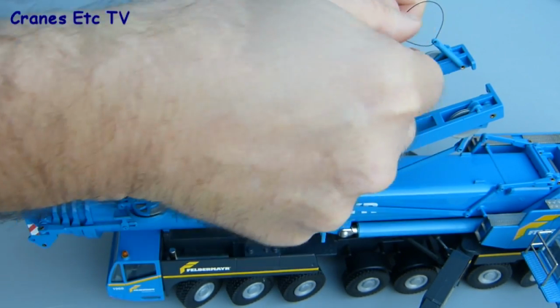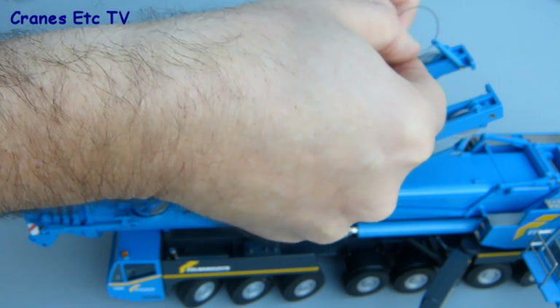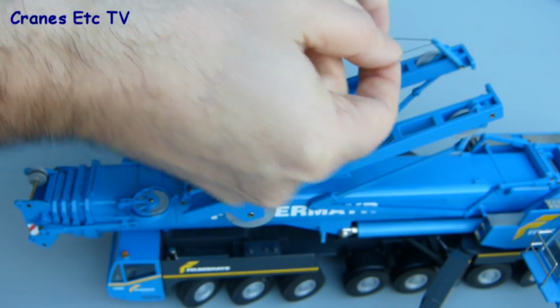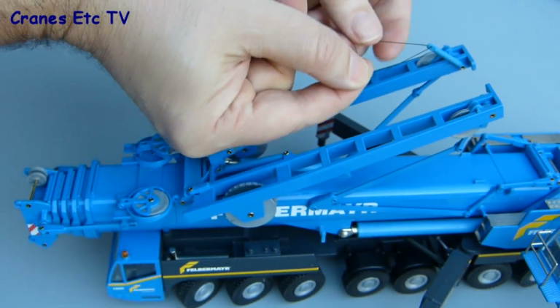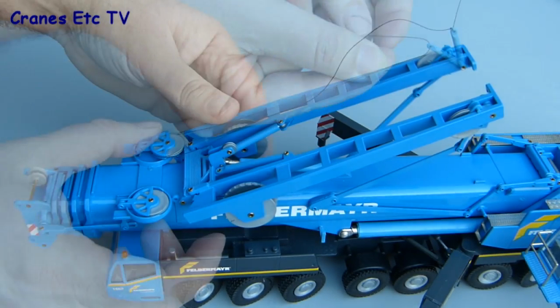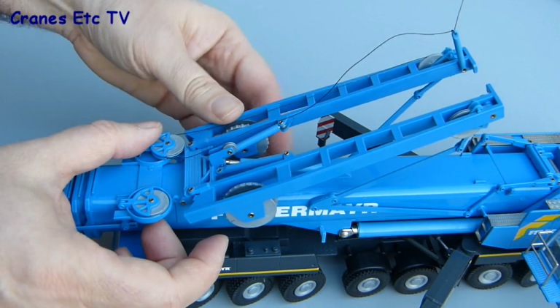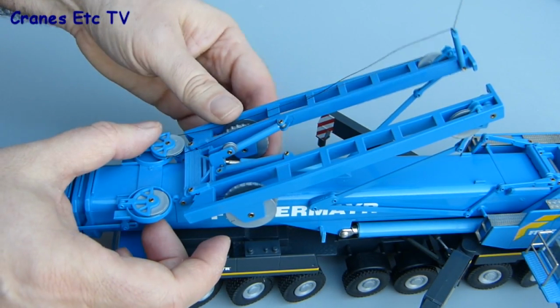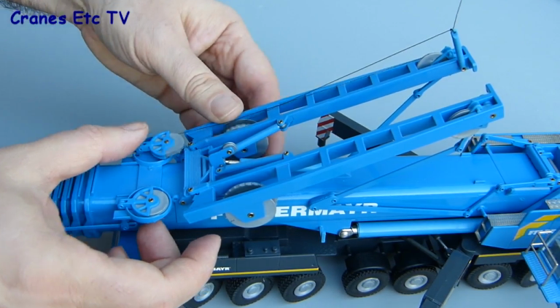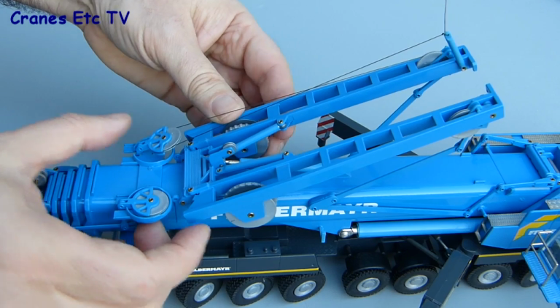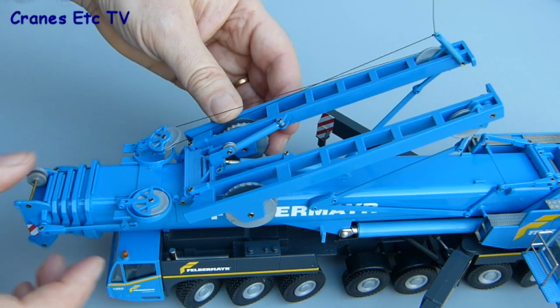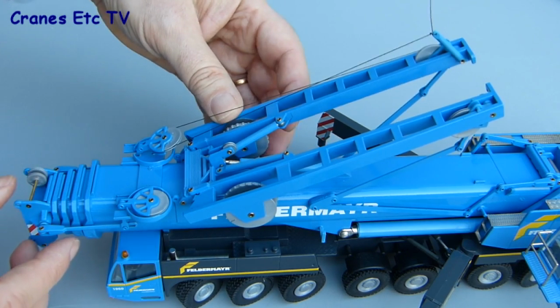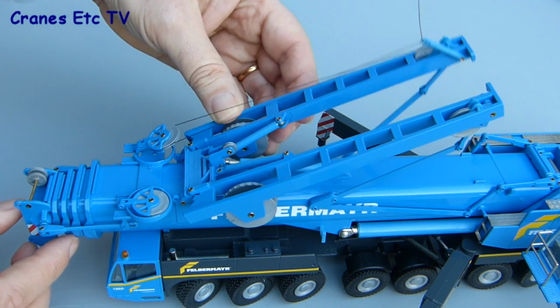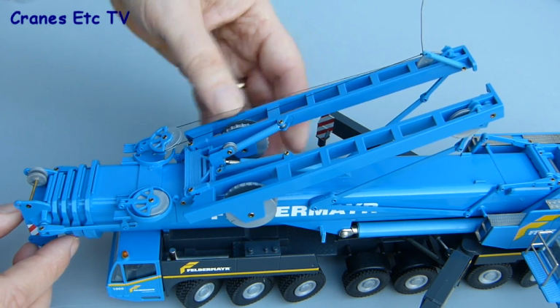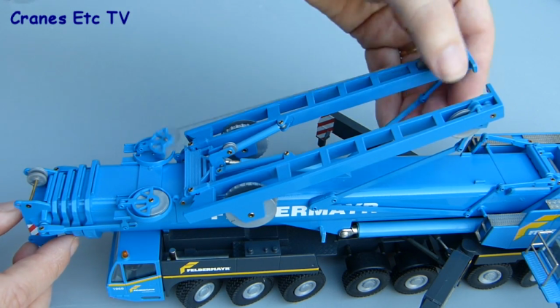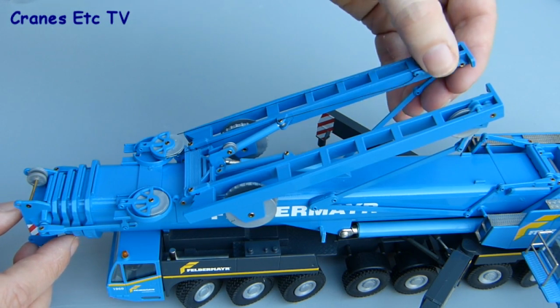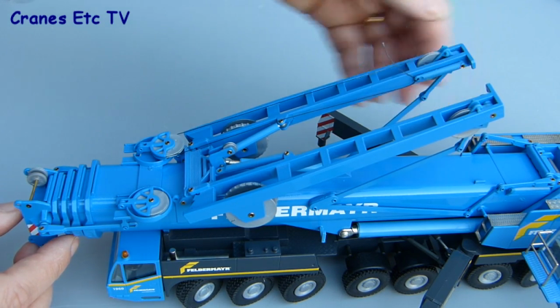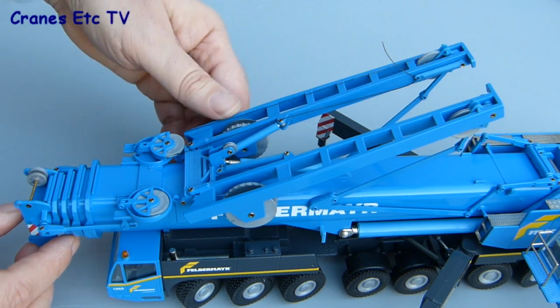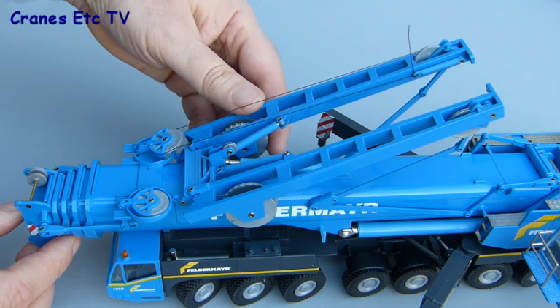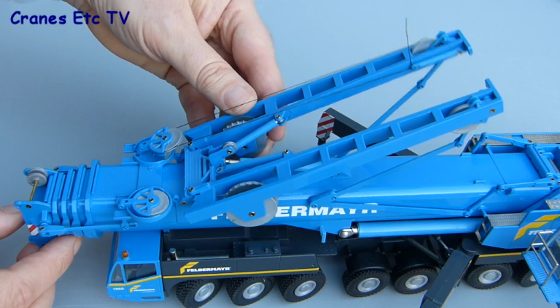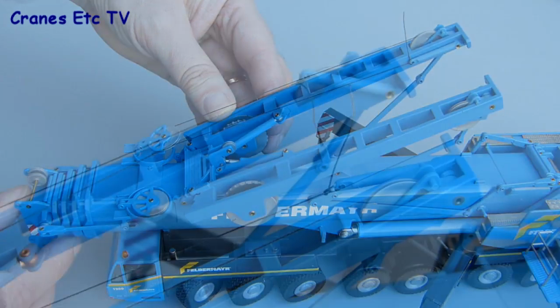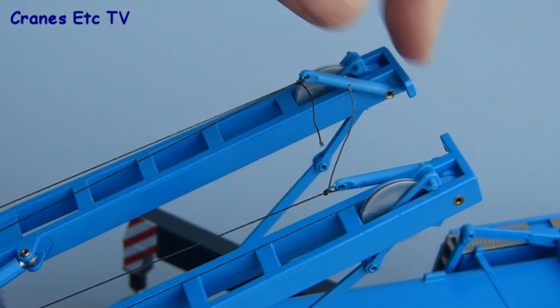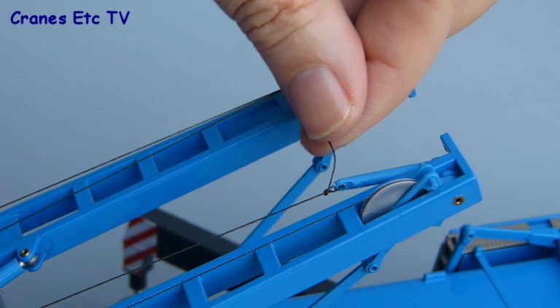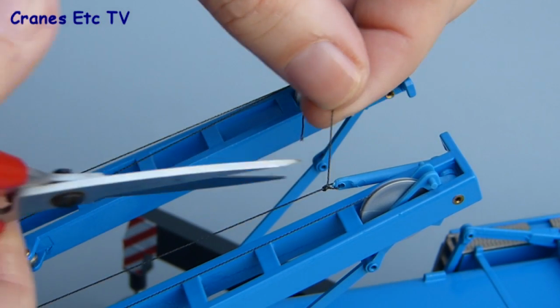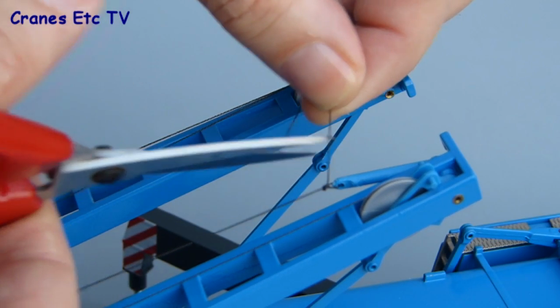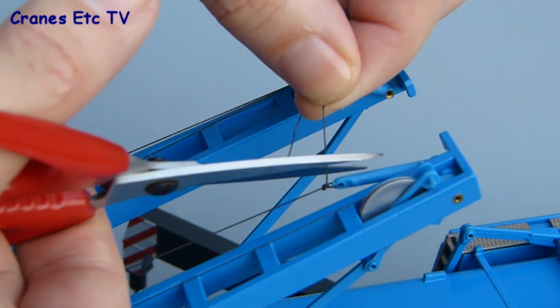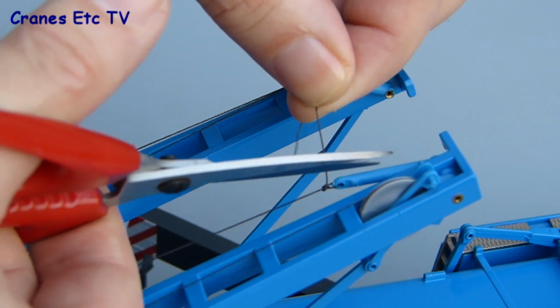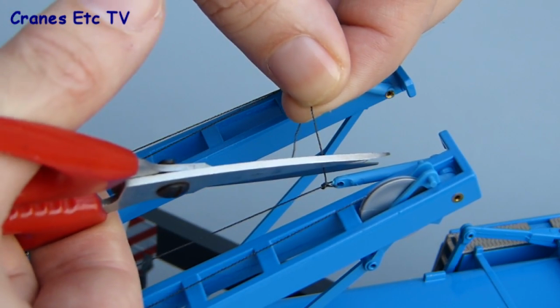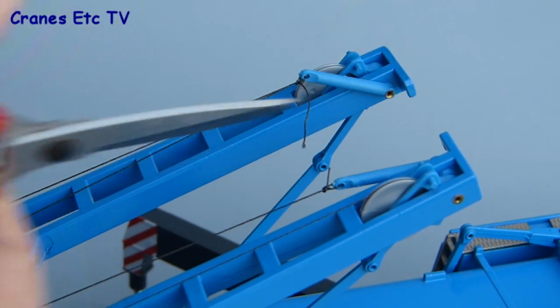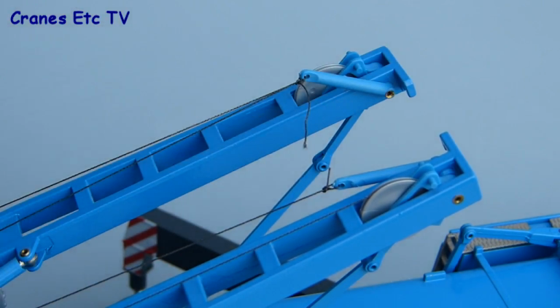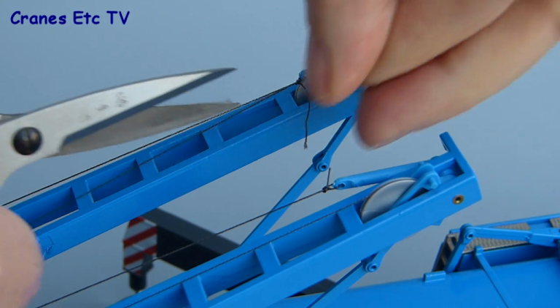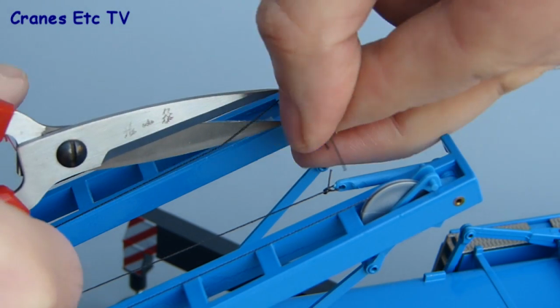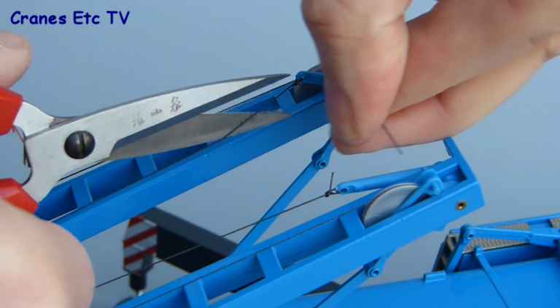It's then simple enough to pass the thread through the tying-off point and make a knot or two to secure it. When it's all knotted up you just wind in the drum to take in the slack thread — that's the superlift reeved up on one side. Repeat the process on the other side and then clip off the three ends at the tying-off points to complete the reeving.